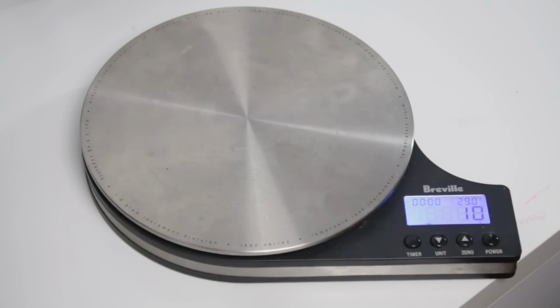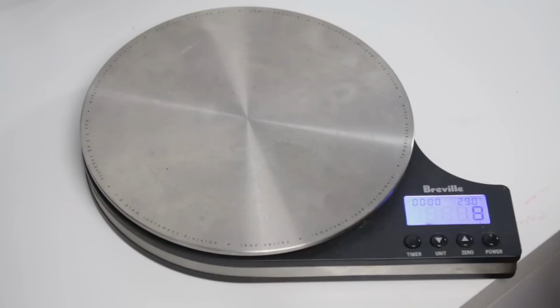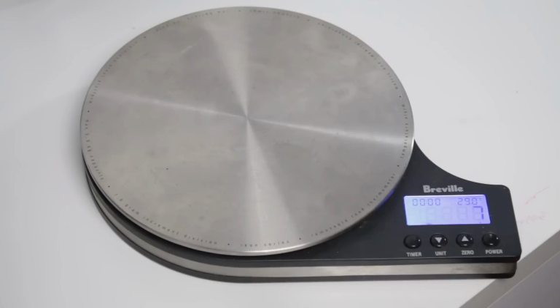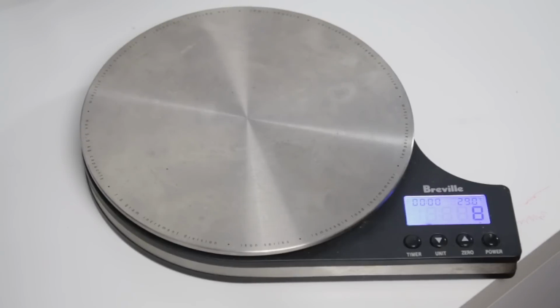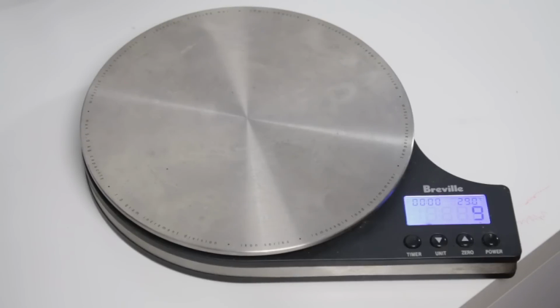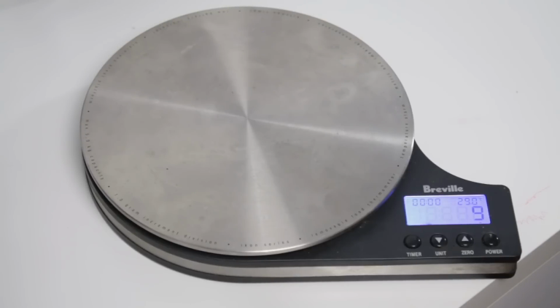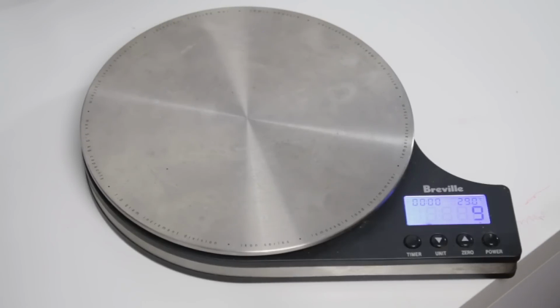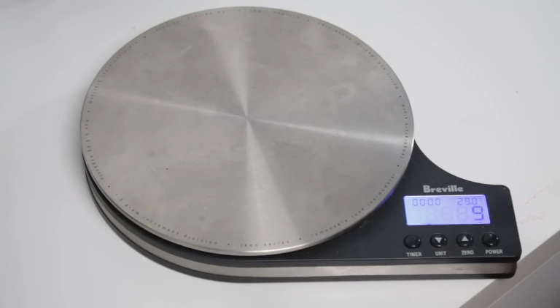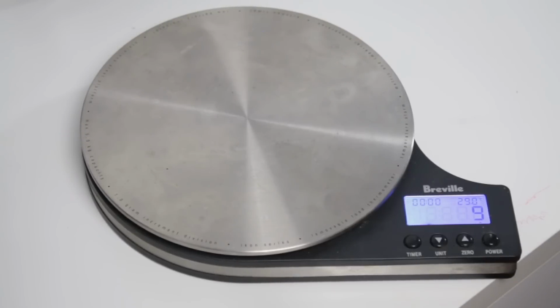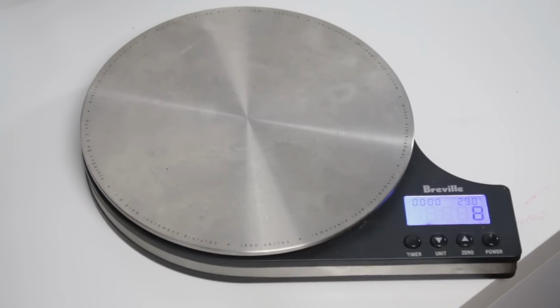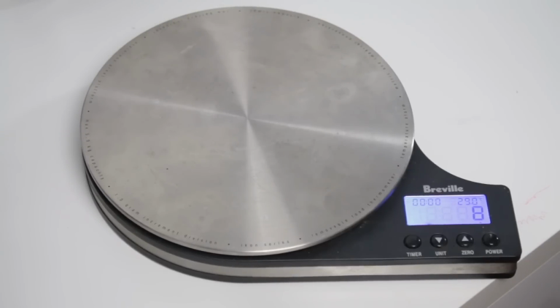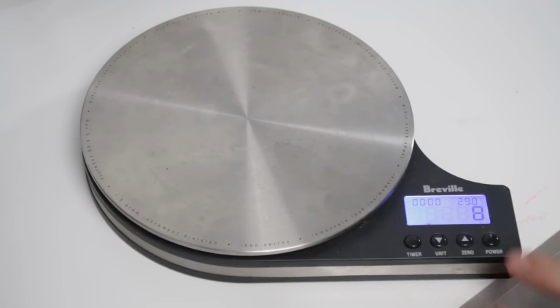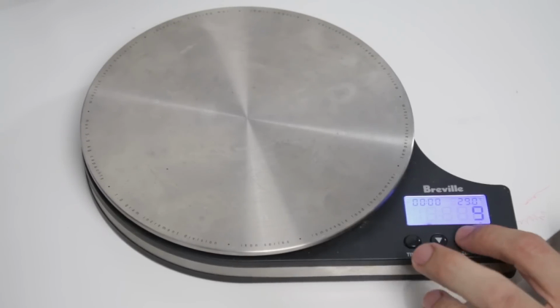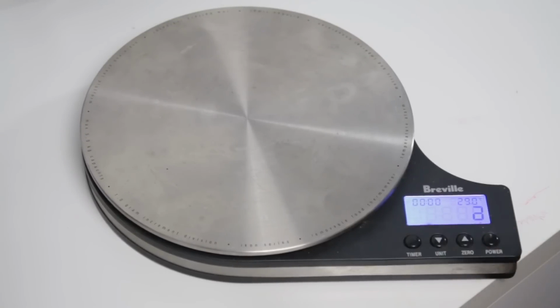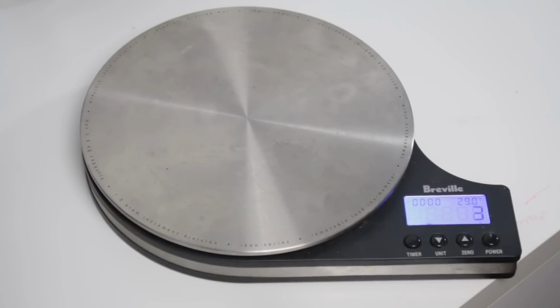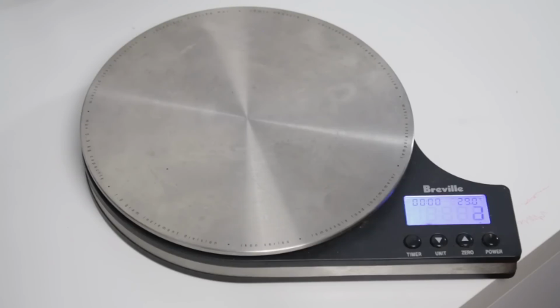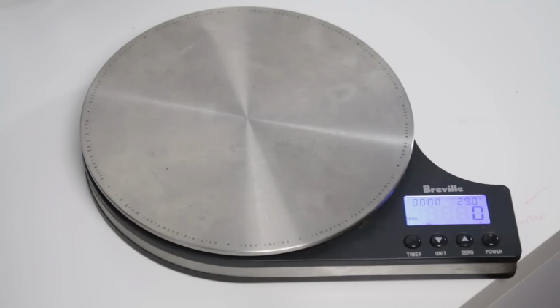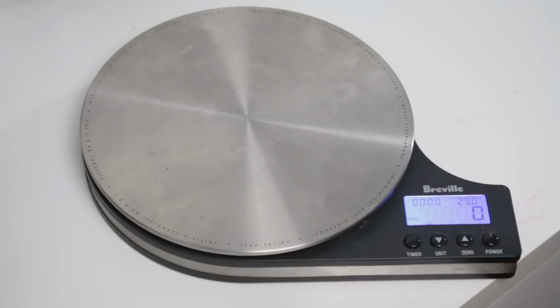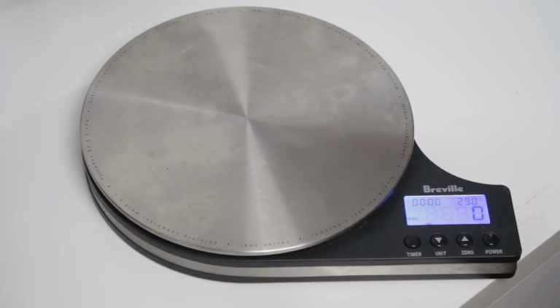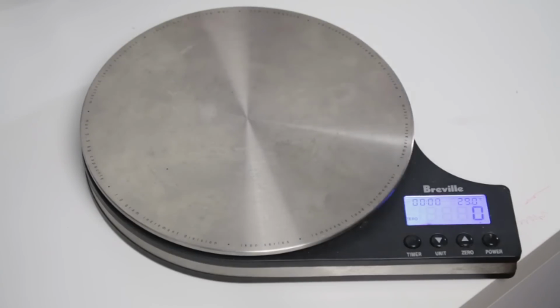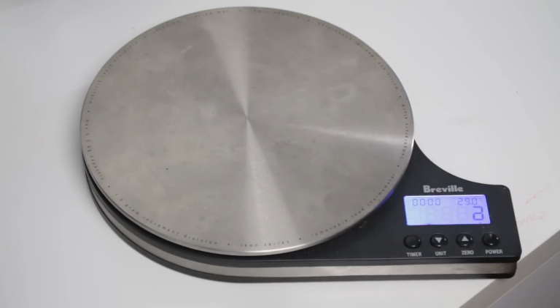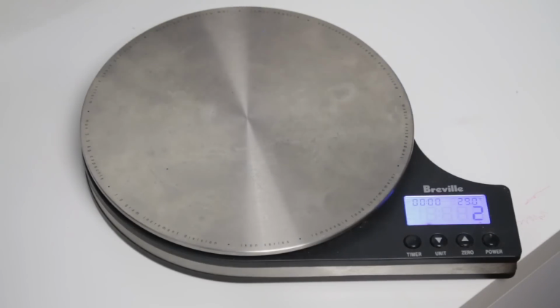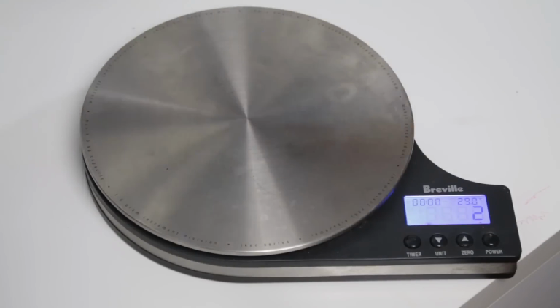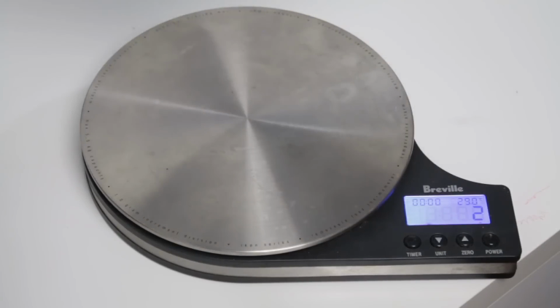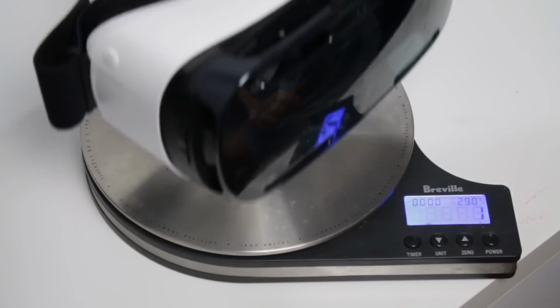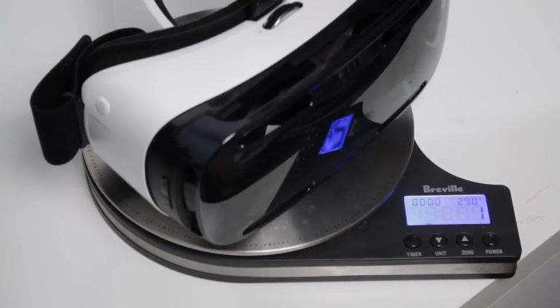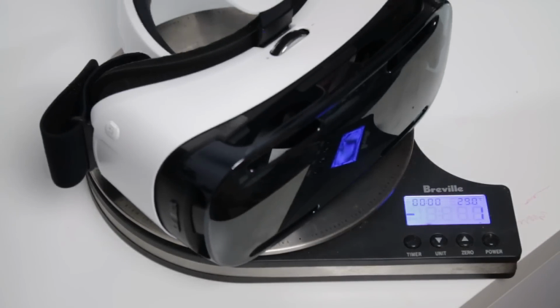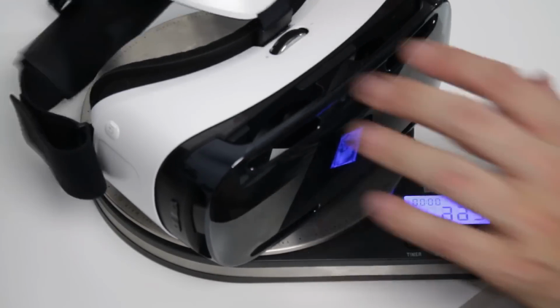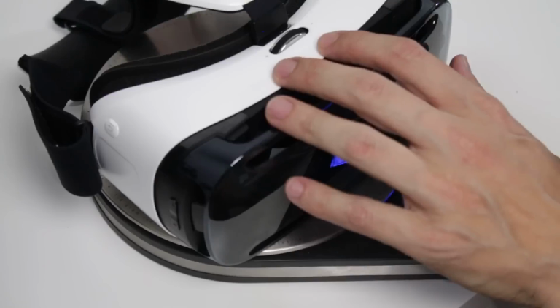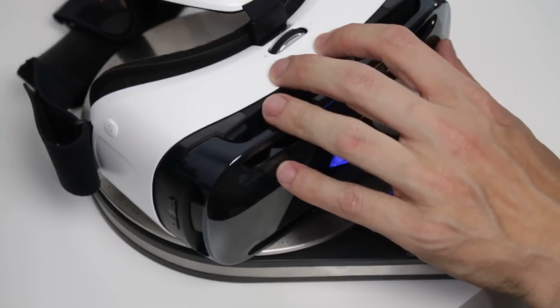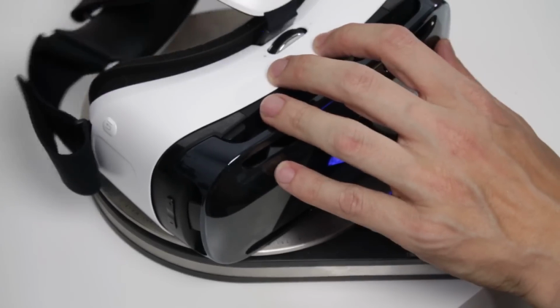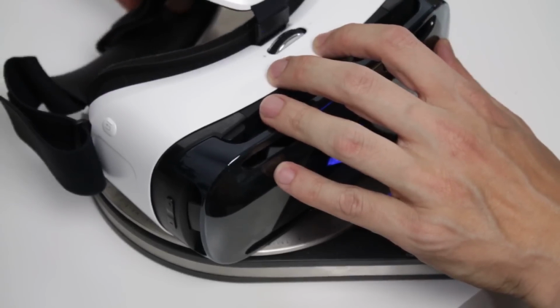I have my digital scale here ready to make some weight comparisons. First thing we'll do is zero this out, and what we're going to do is first weigh the old Gear VR. So let's see how much this weighs and get everything on there.